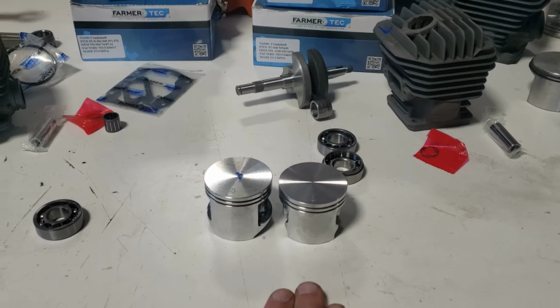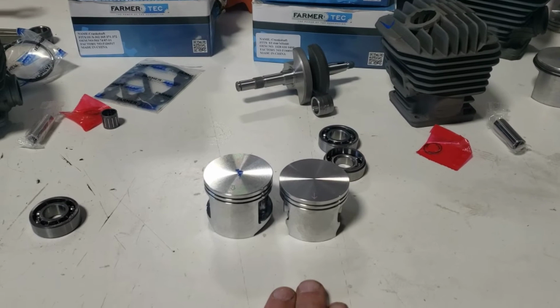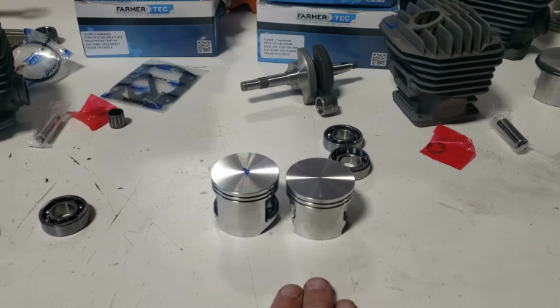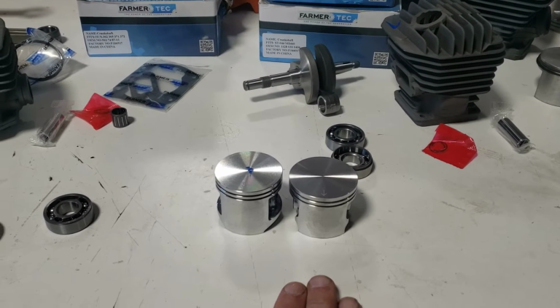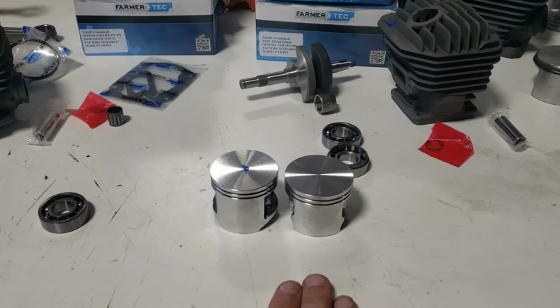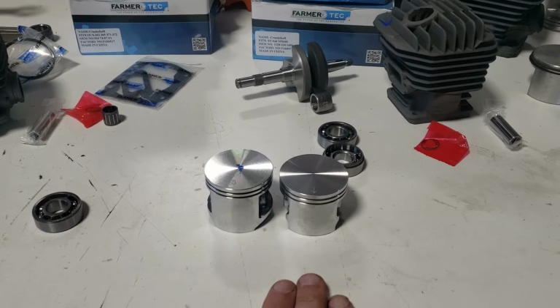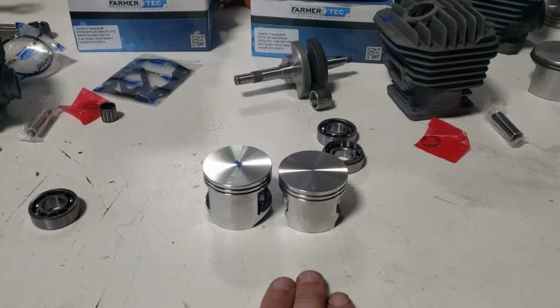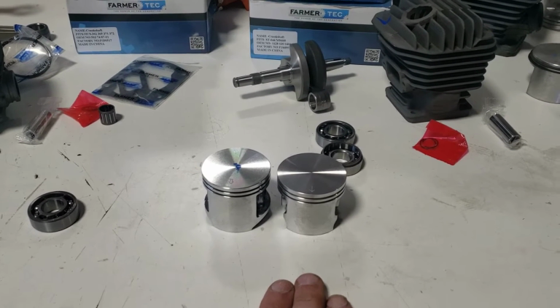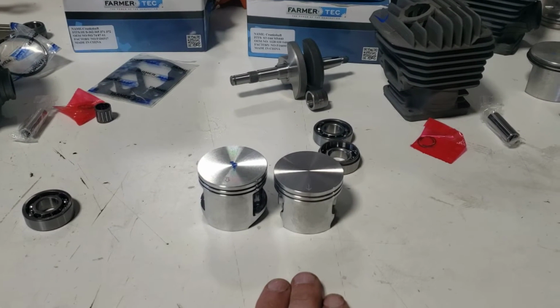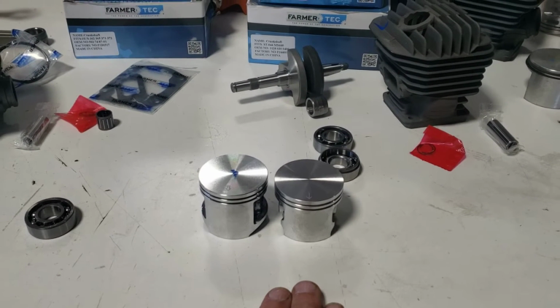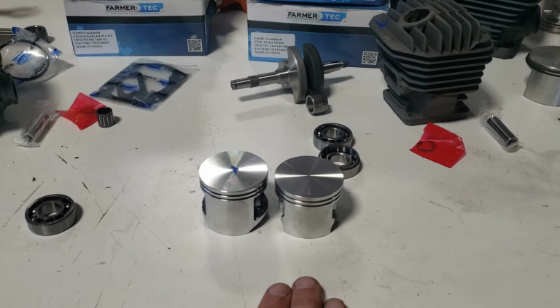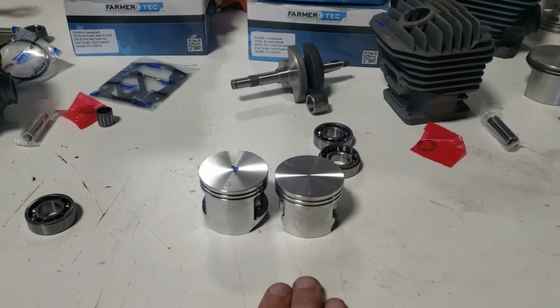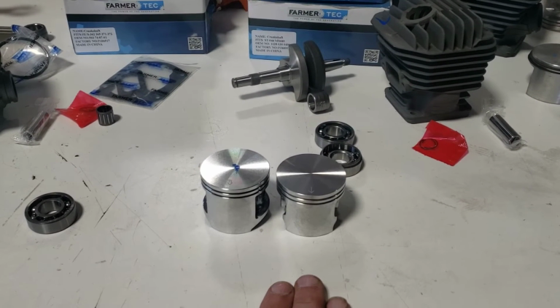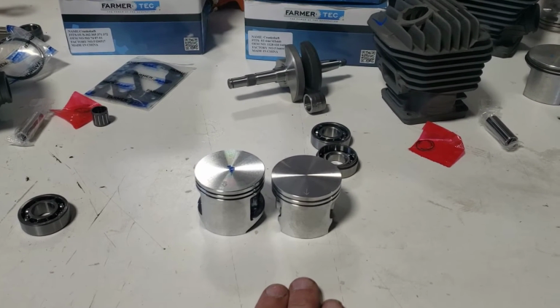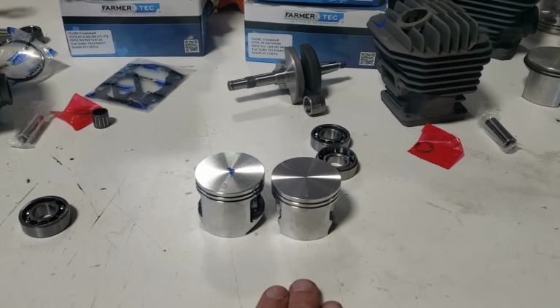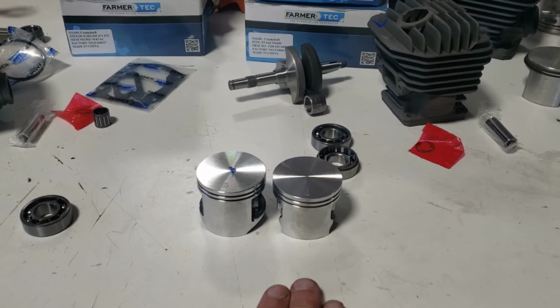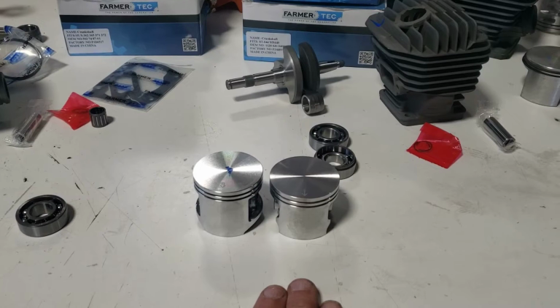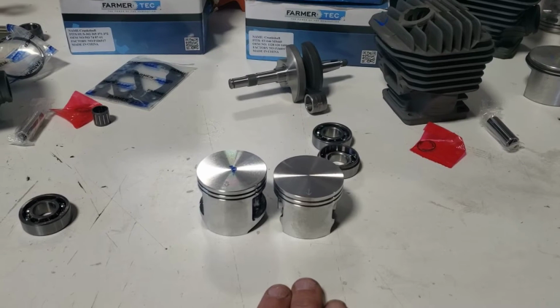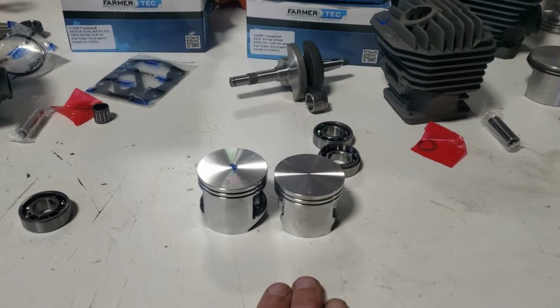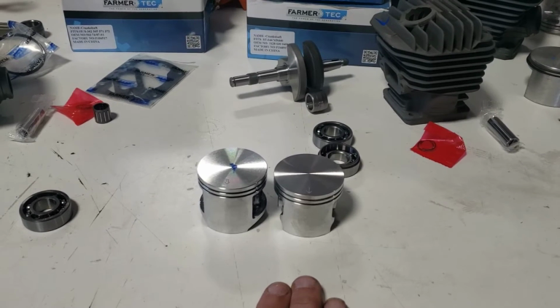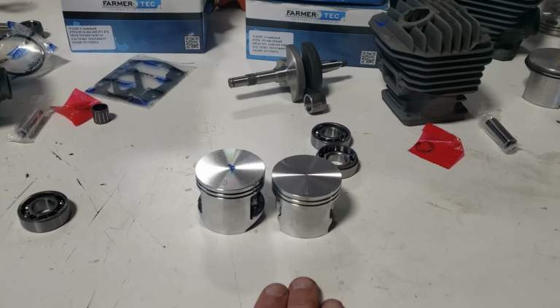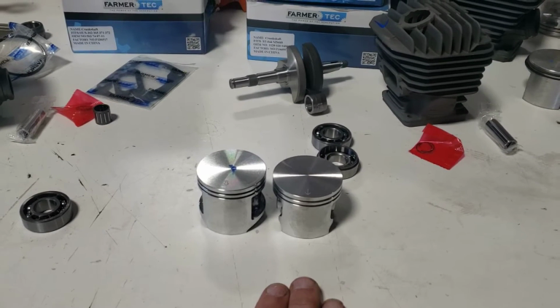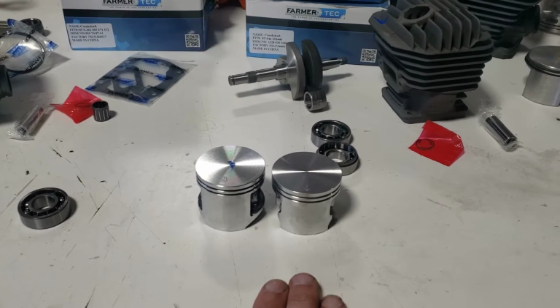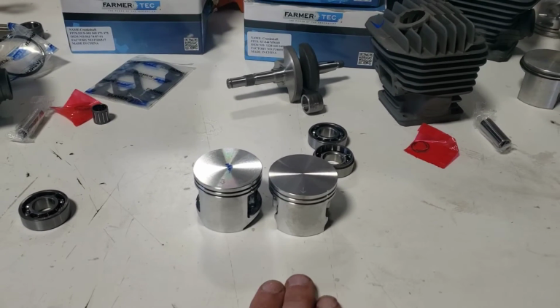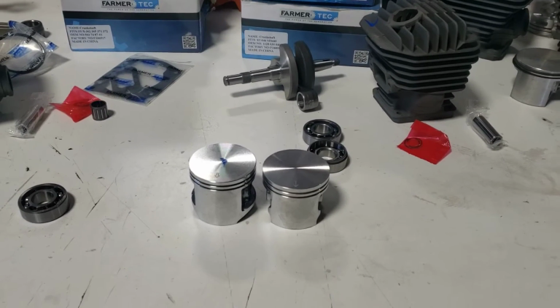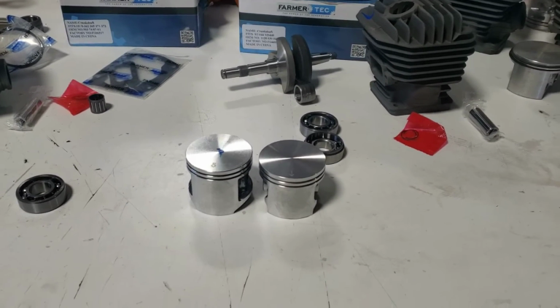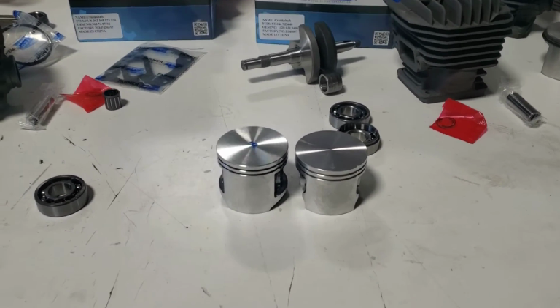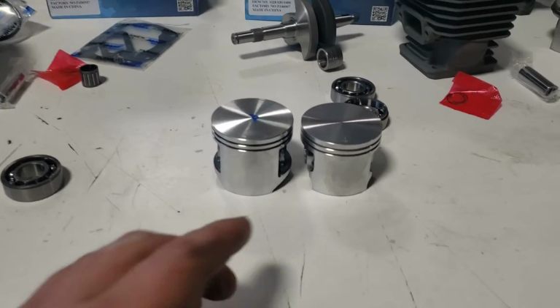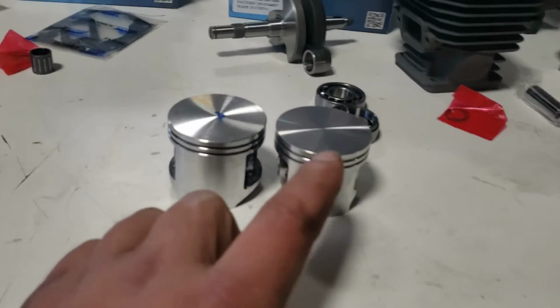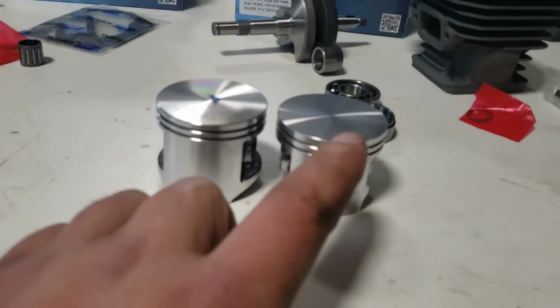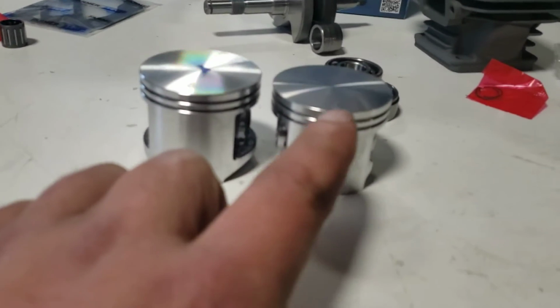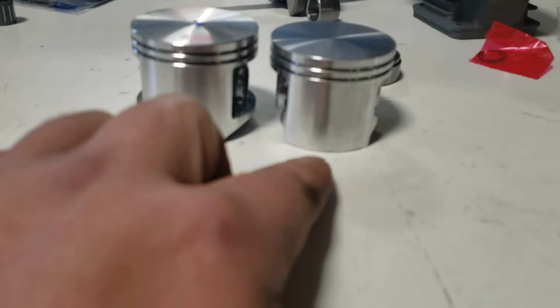Here's the difference: both these saws are 70.7cc's, both have 50 millimeter standard bore pistons, and both have a 36 millimeter stroke. So let's talk more about those. Here you have the Stihl.